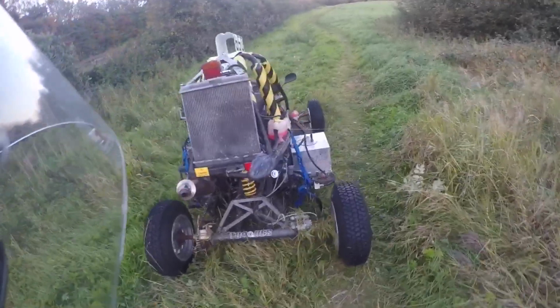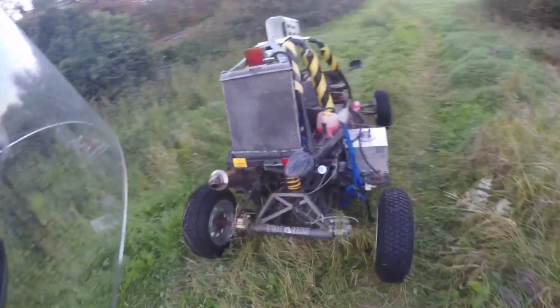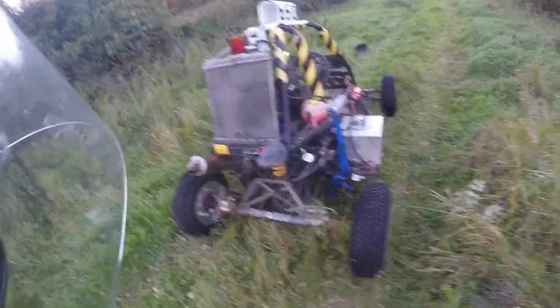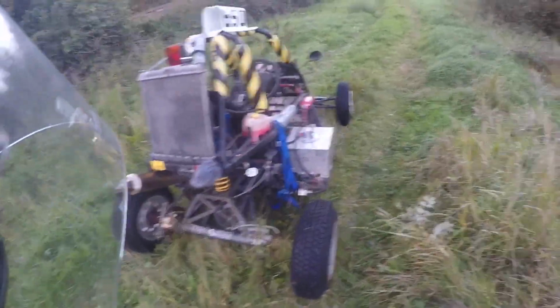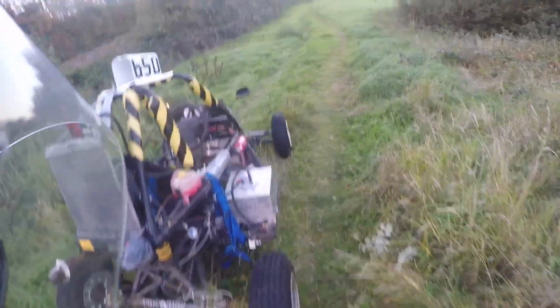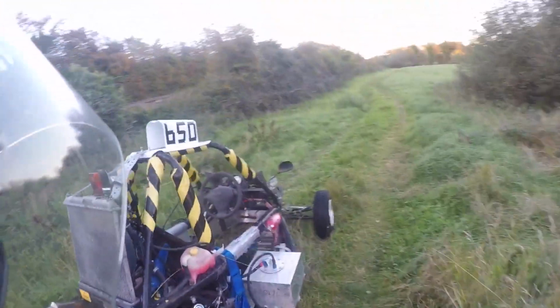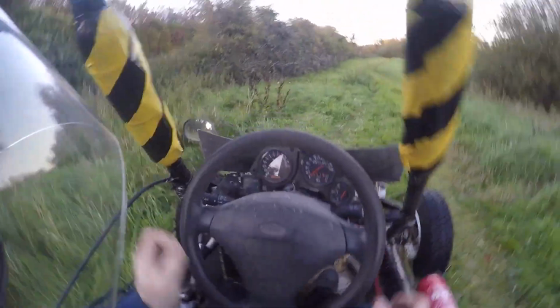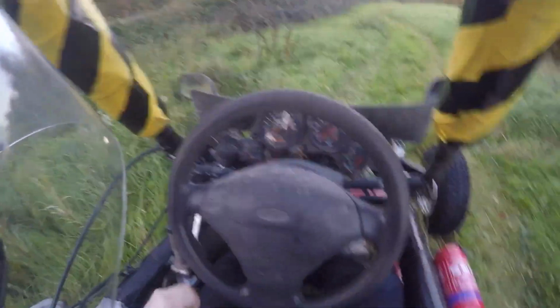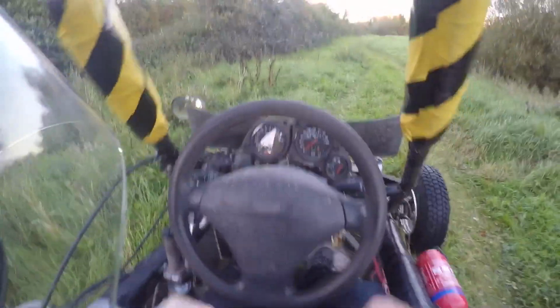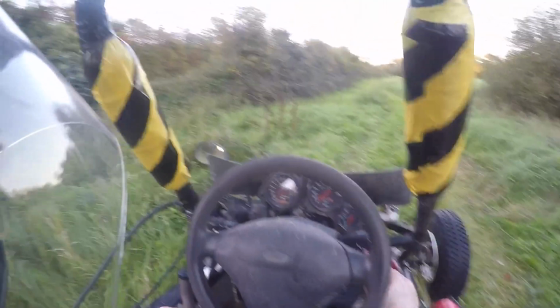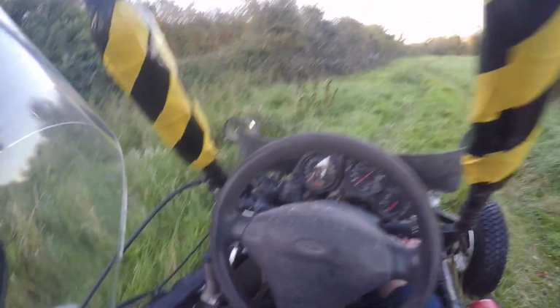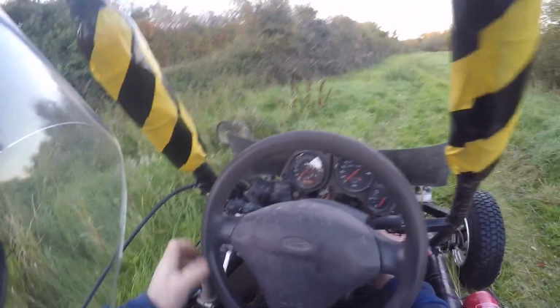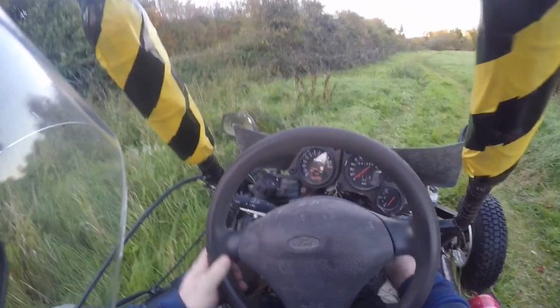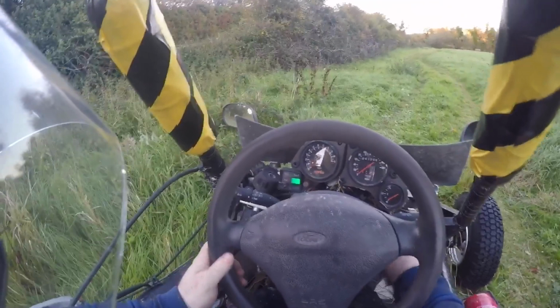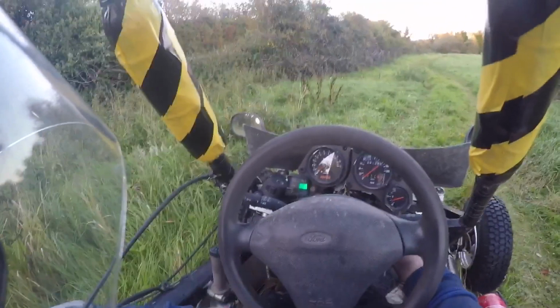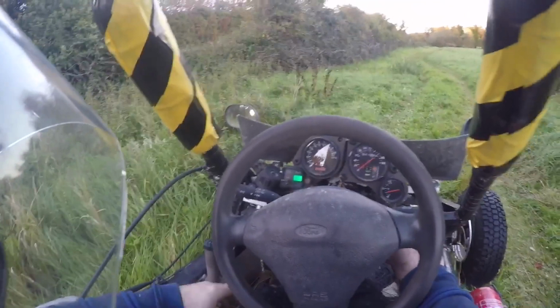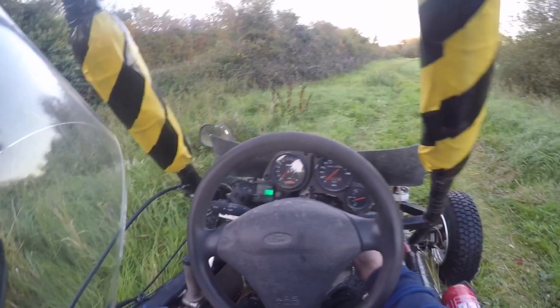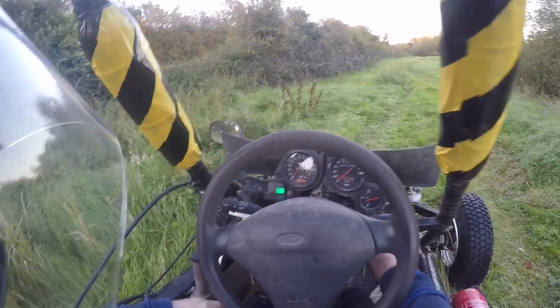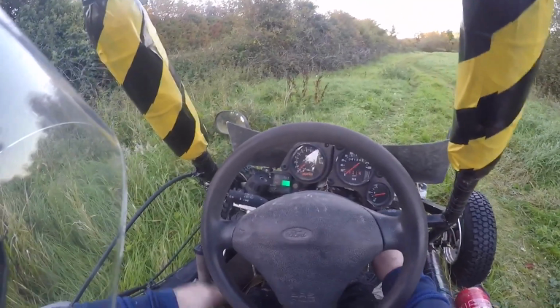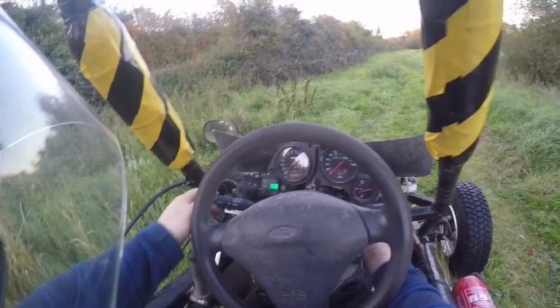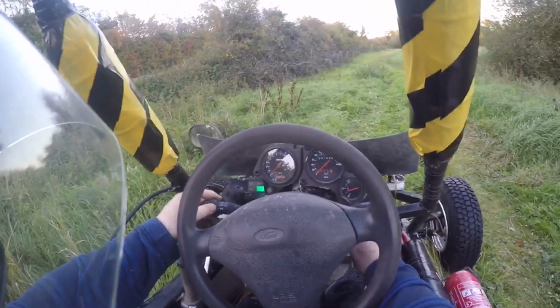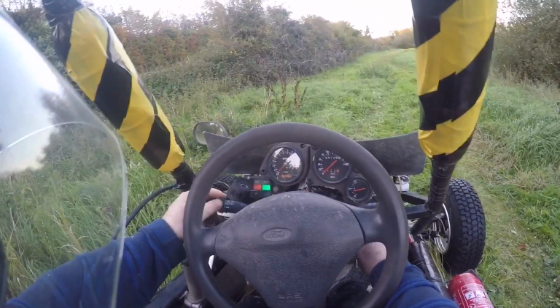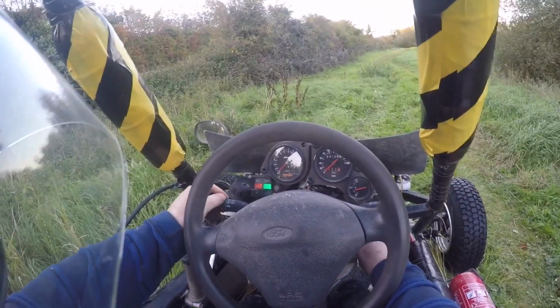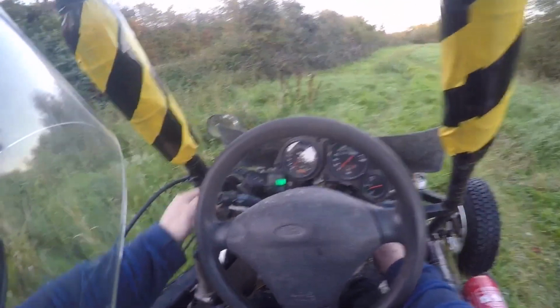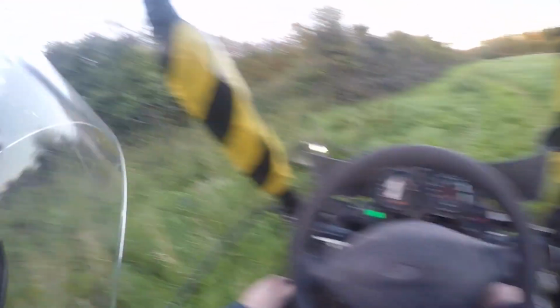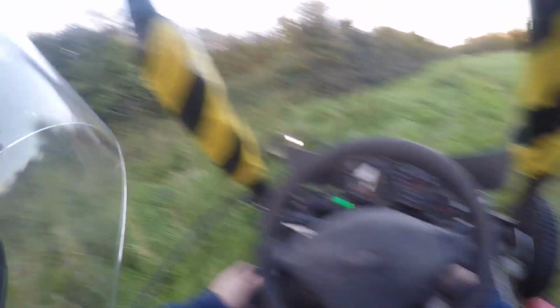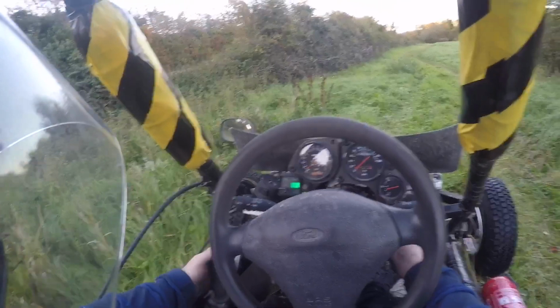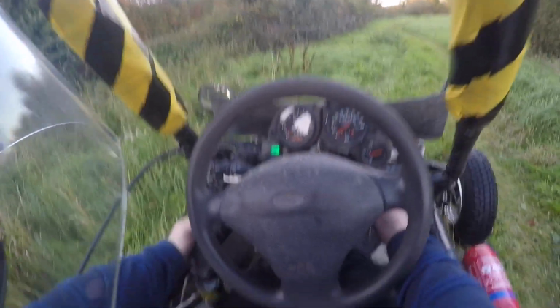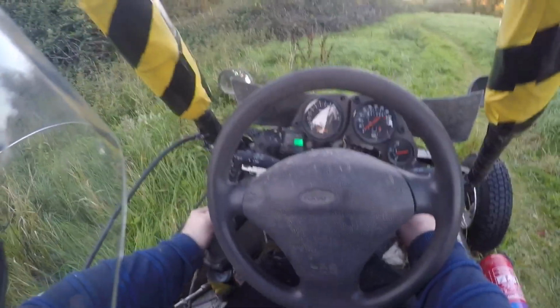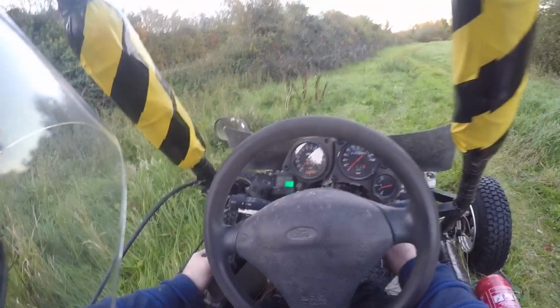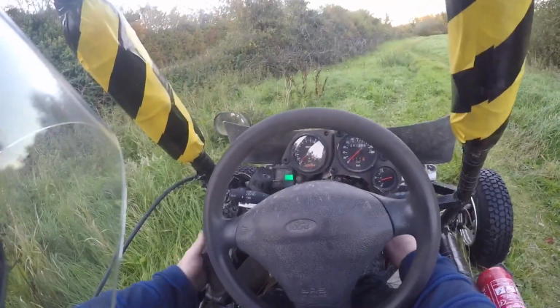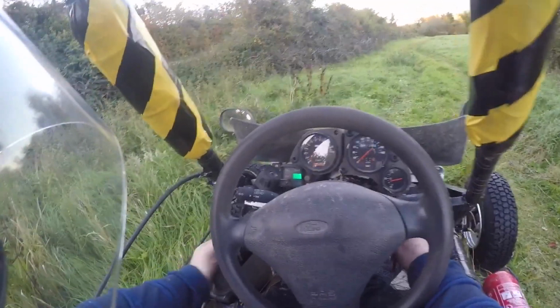So I'll take it a wee run. We've got a neutral light, got the fuel pump running, clutch in.